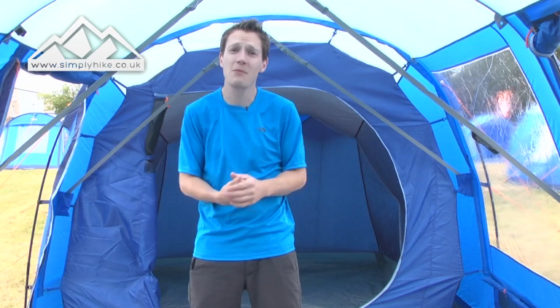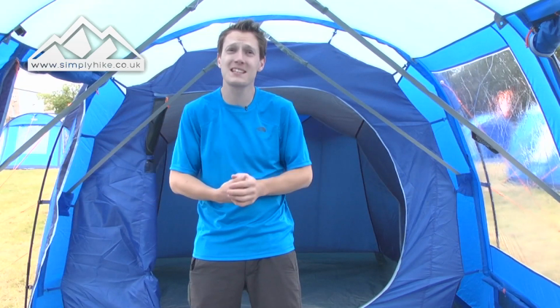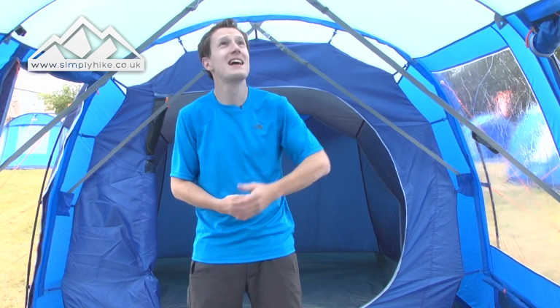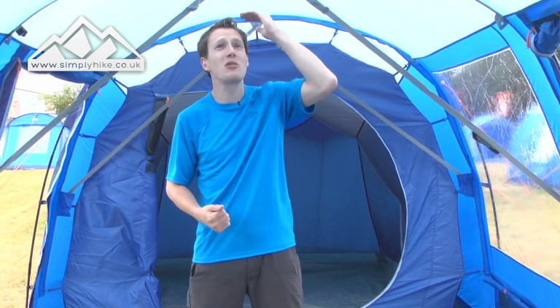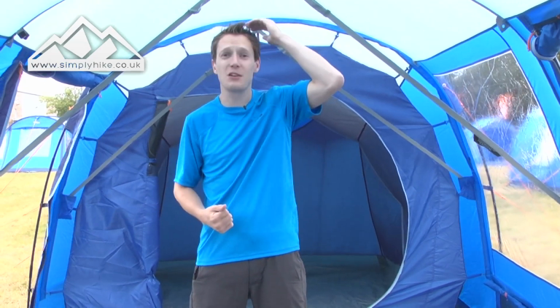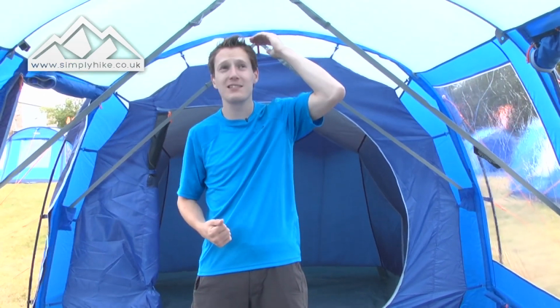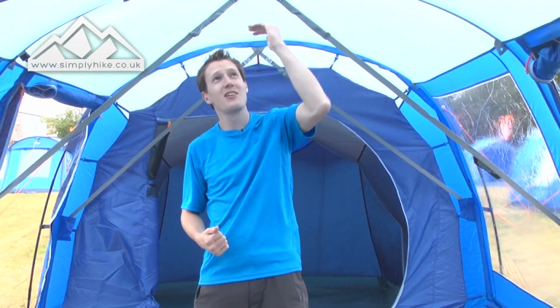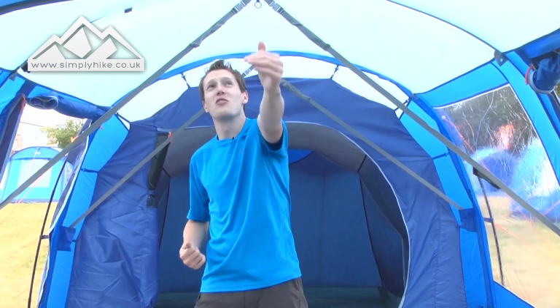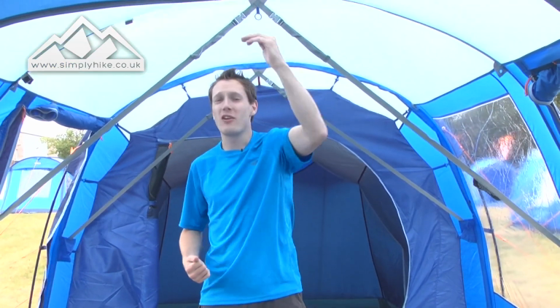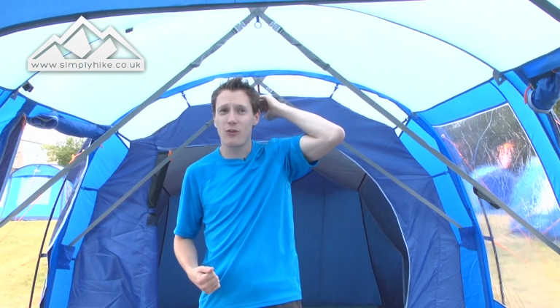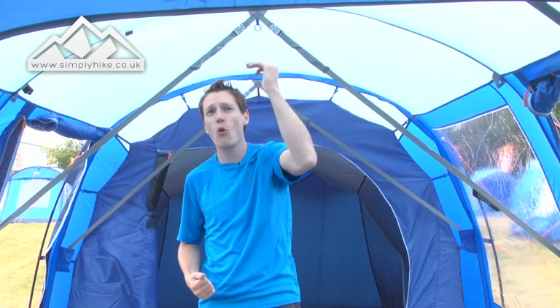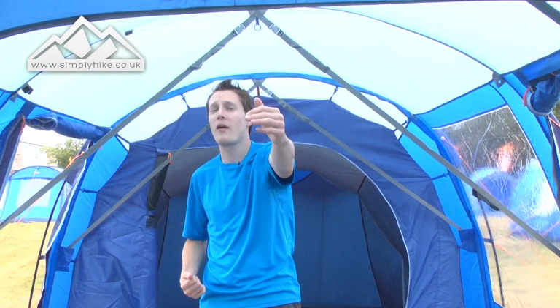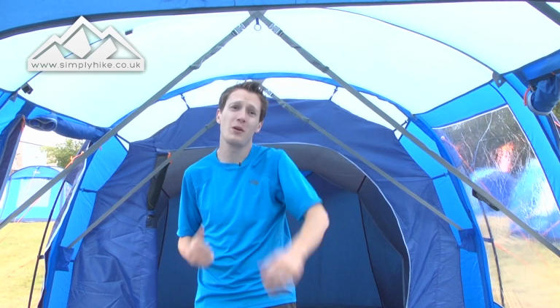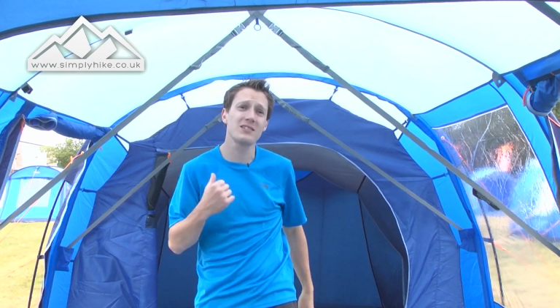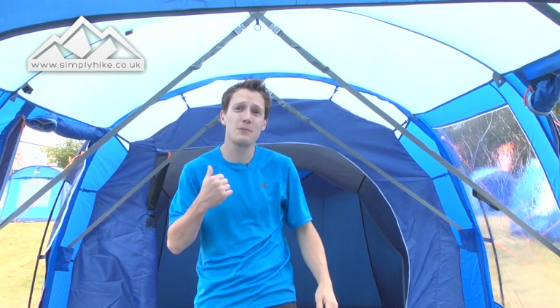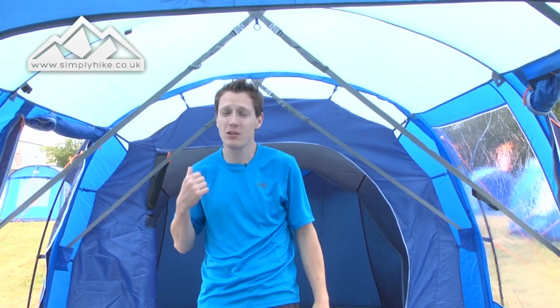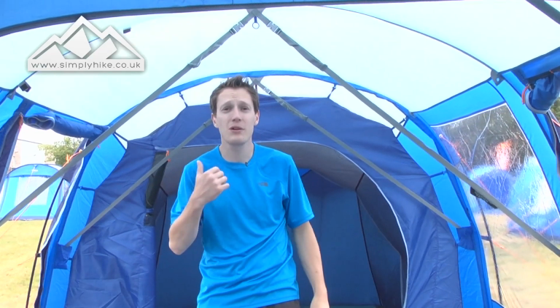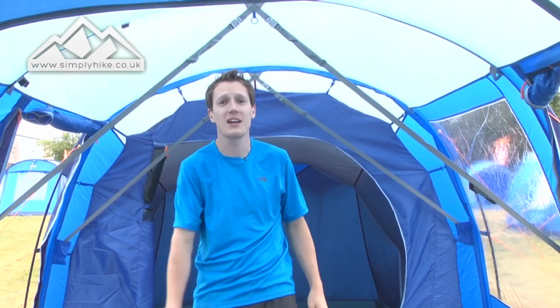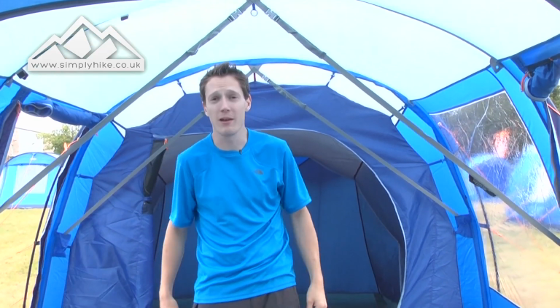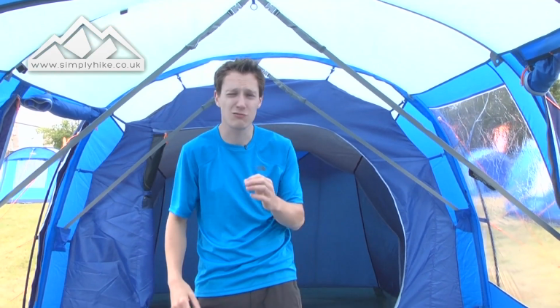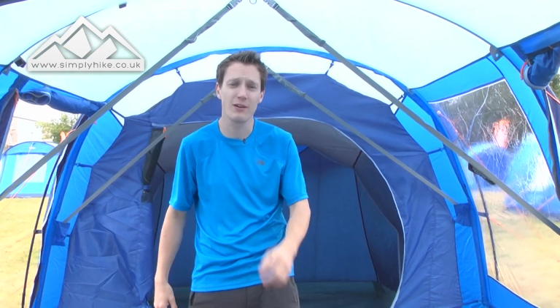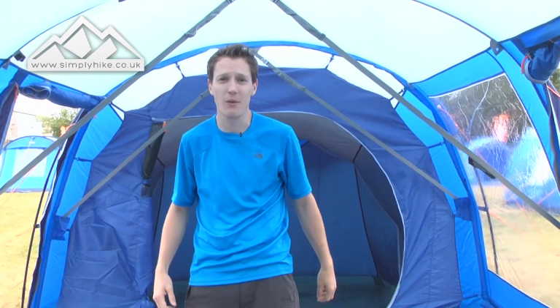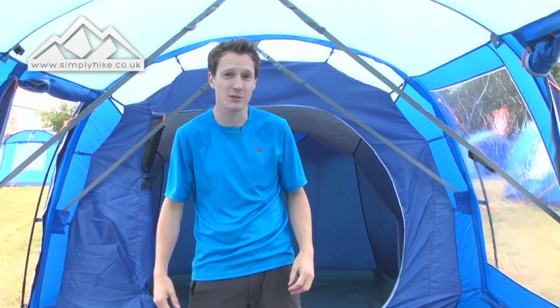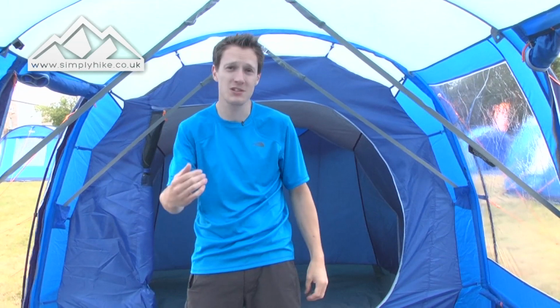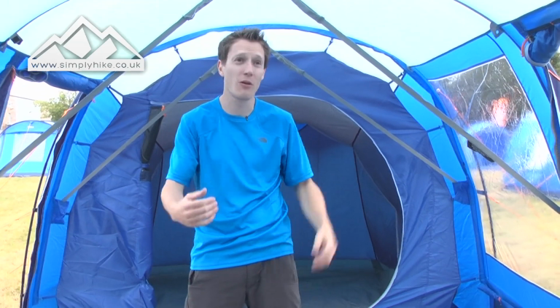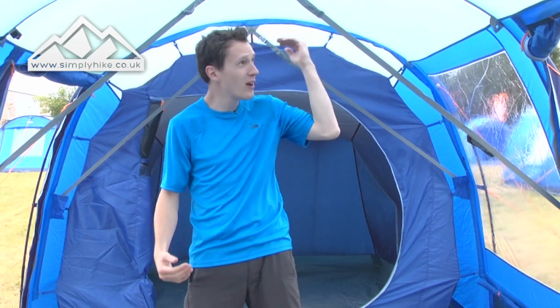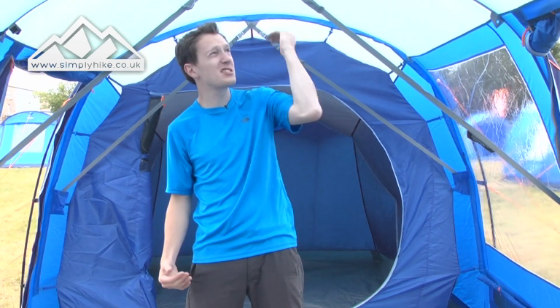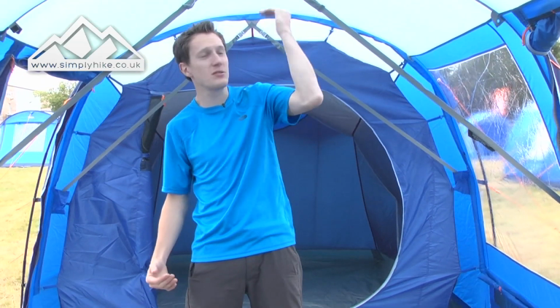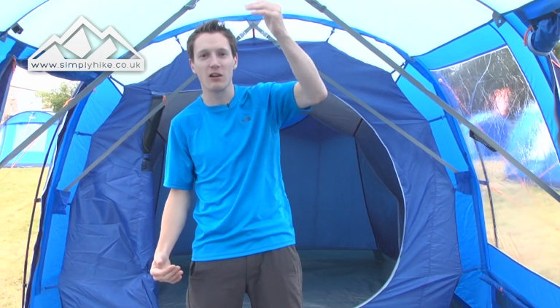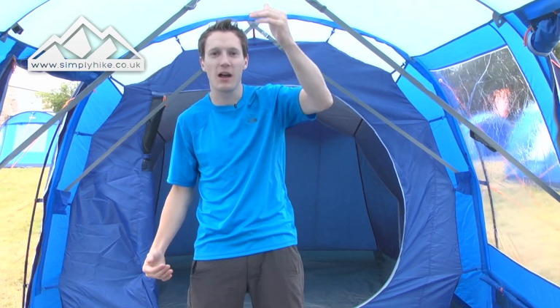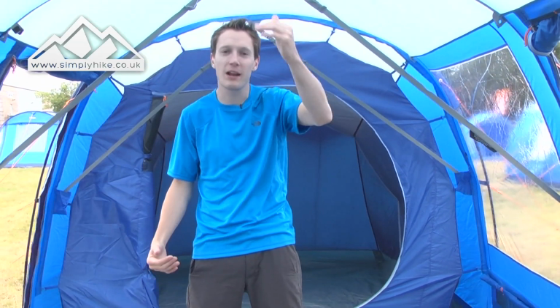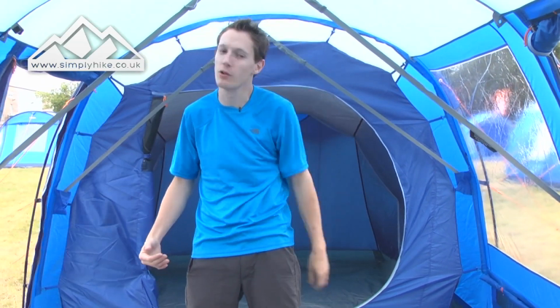I'm now in the tent and because it's a tunnel tent, you've got a nice head volume all the way through. Even in the sleeping area you can pretty much stand up in it. That's a really great thing about tunnel tents, especially if you are tall — it just gives you that little bit extra room.